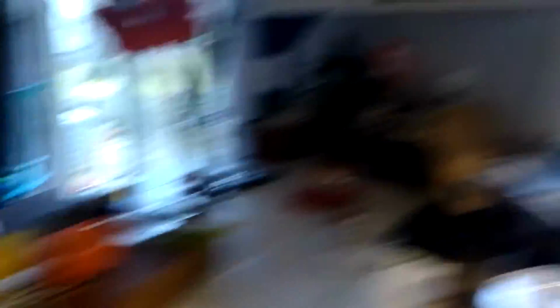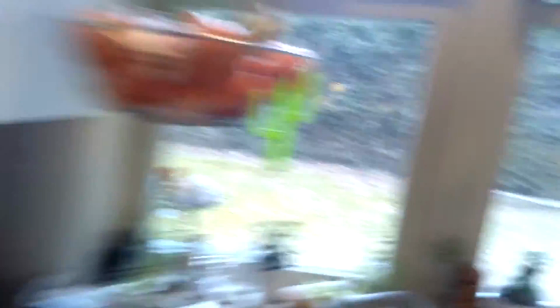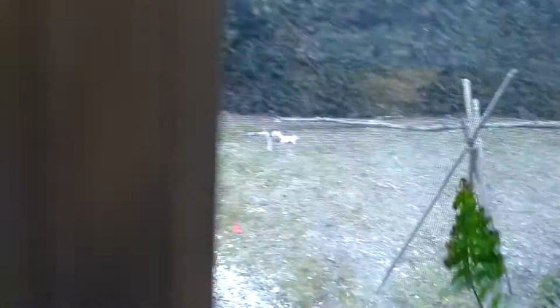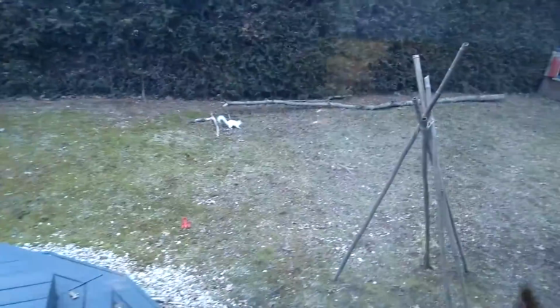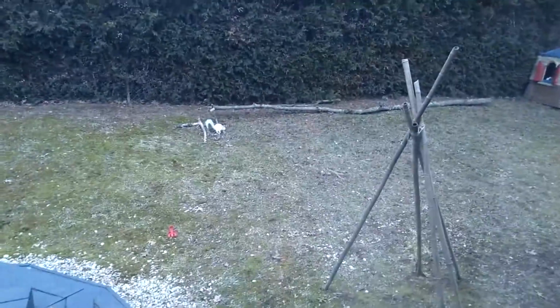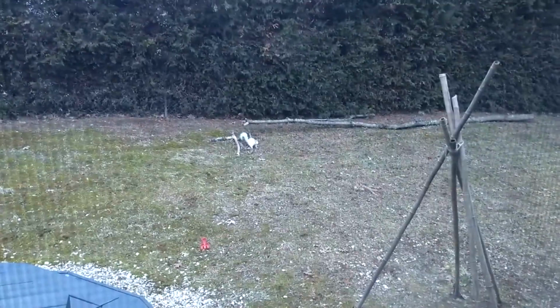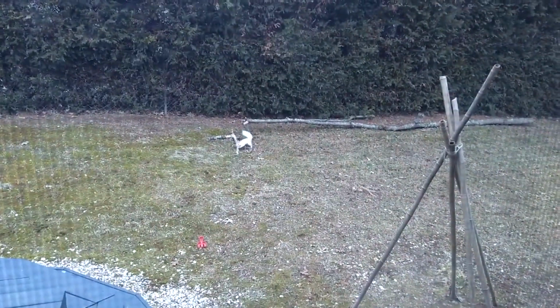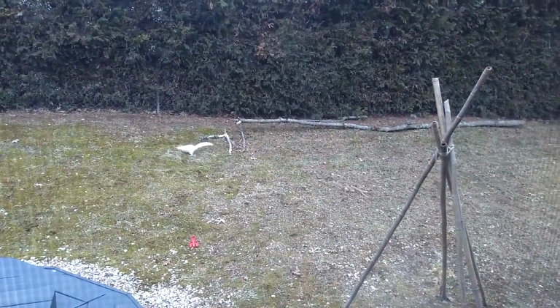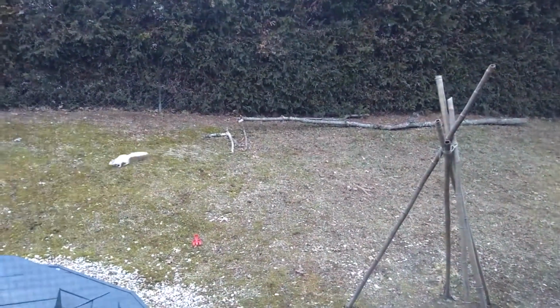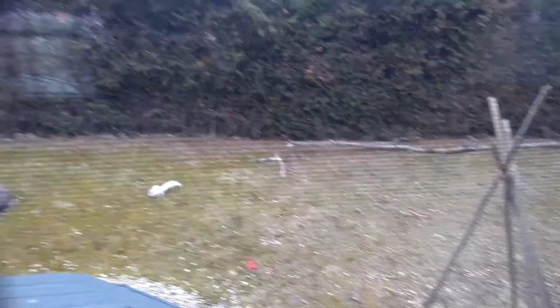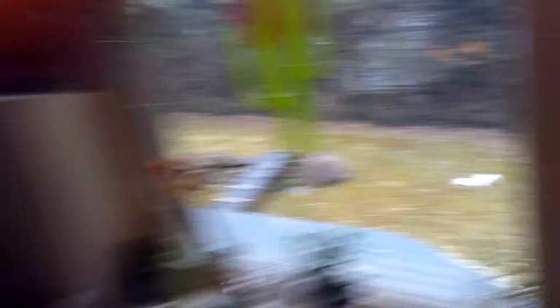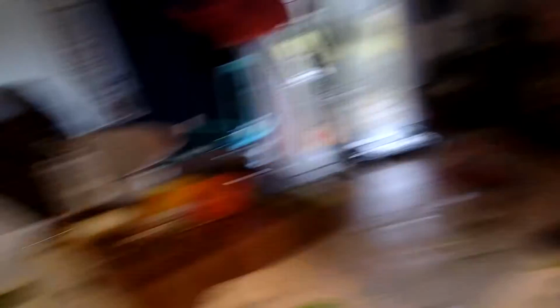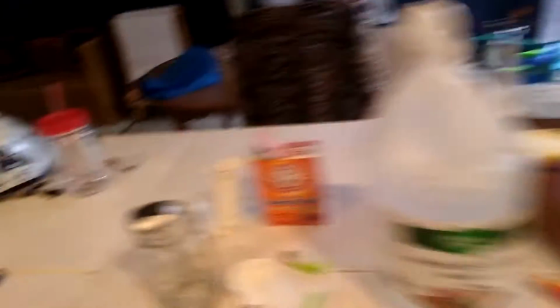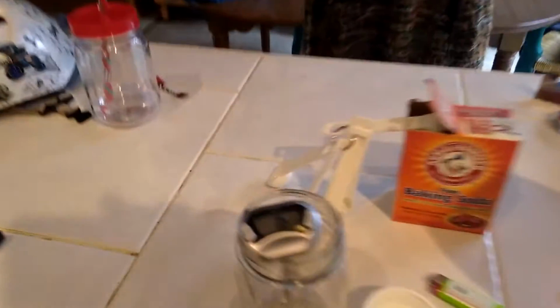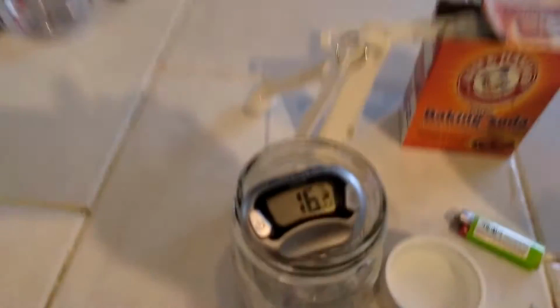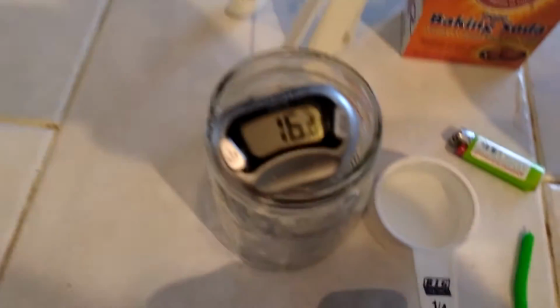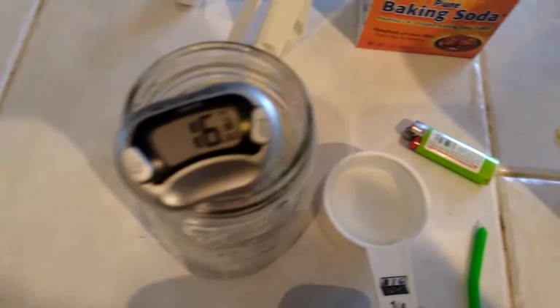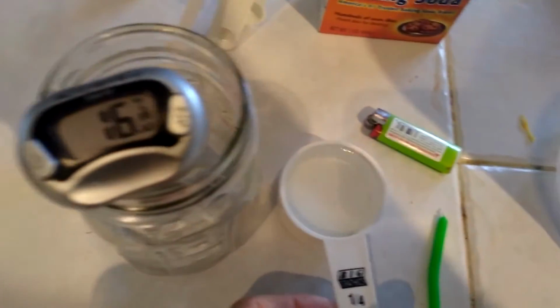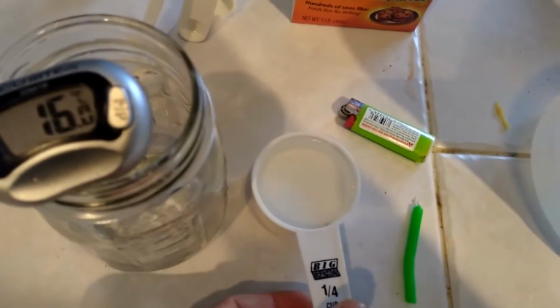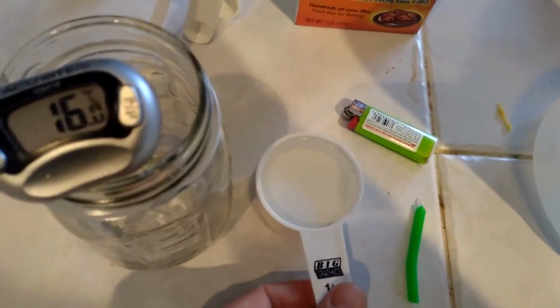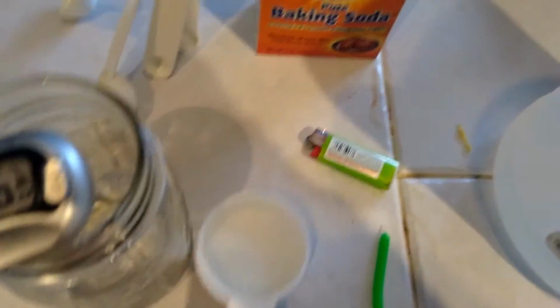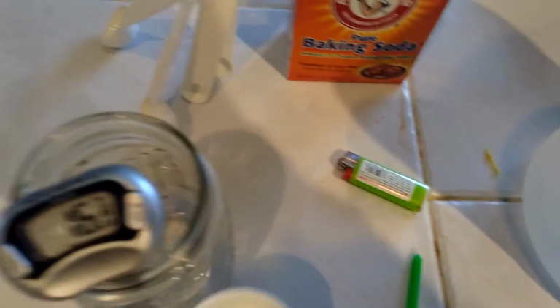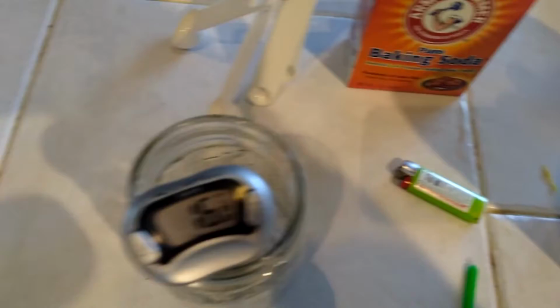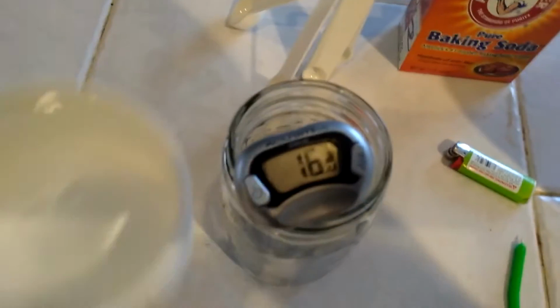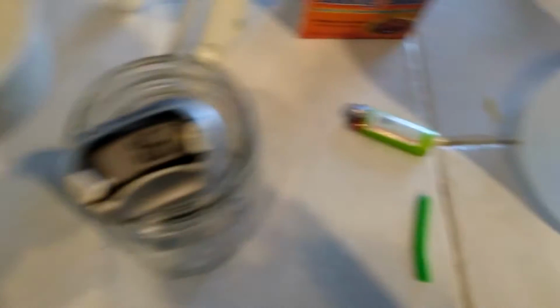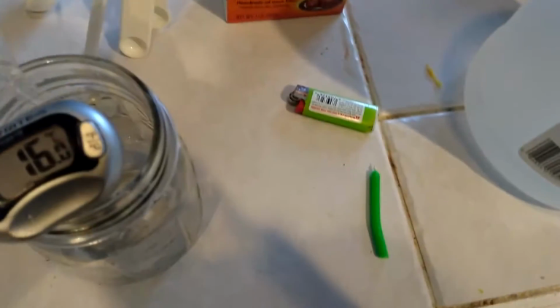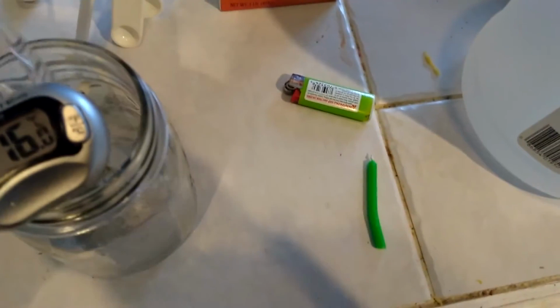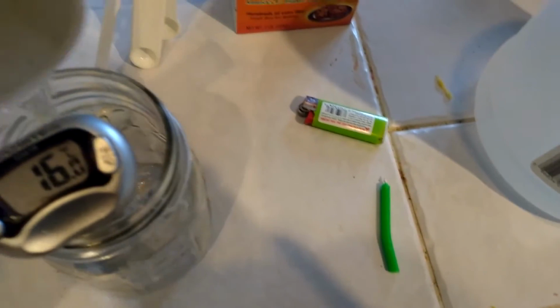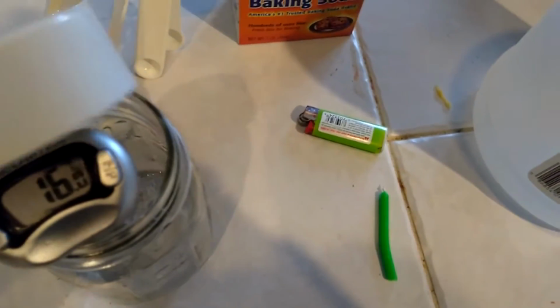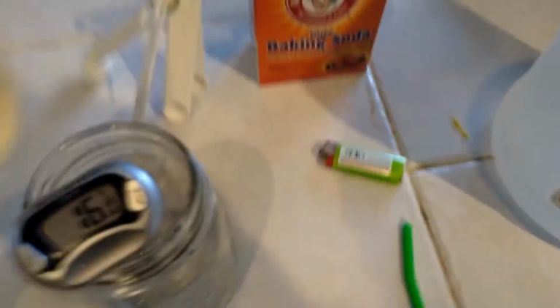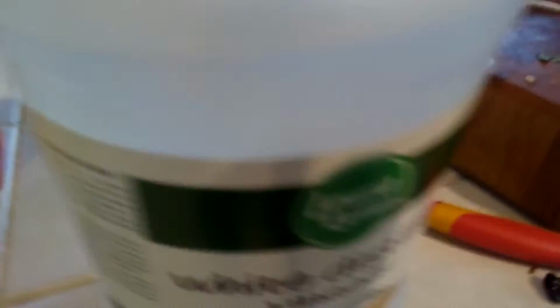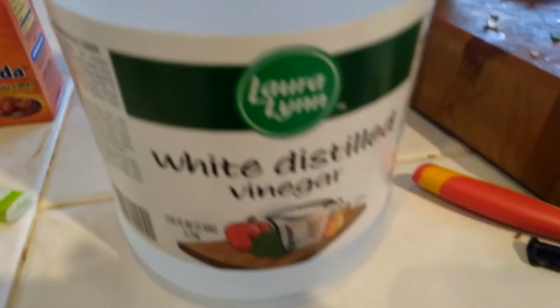Oh, look — a white squirrel. See it right there? It's not an albino, just a different color. So I'm going to put a quarter cup of vinegar in here, which is just regular kitchen vinegar.